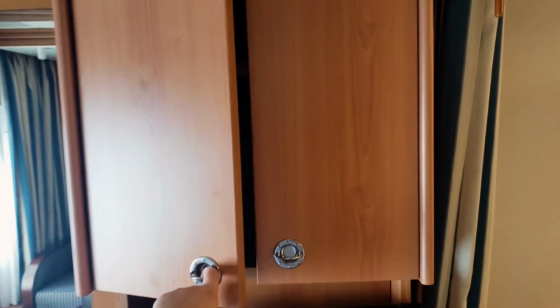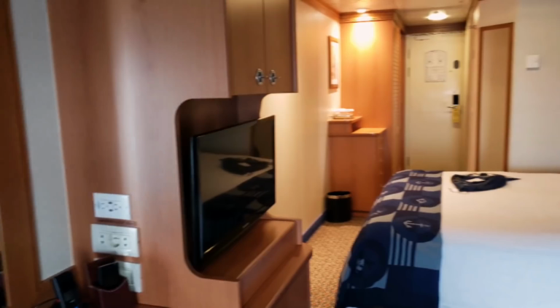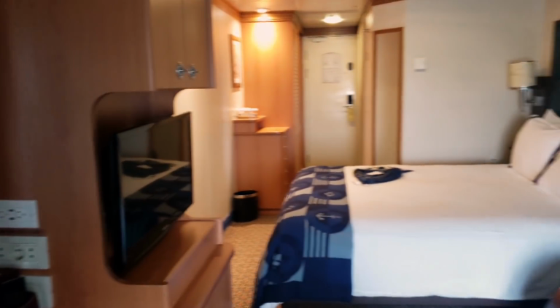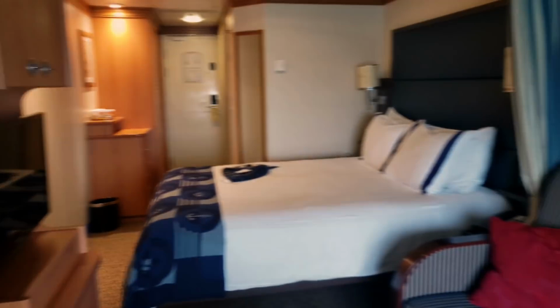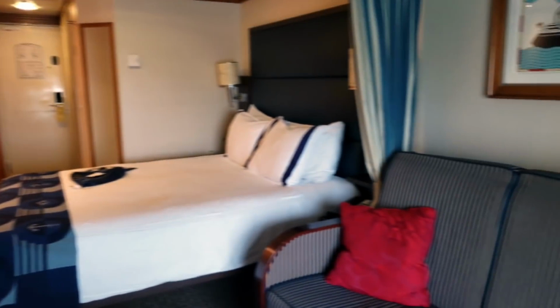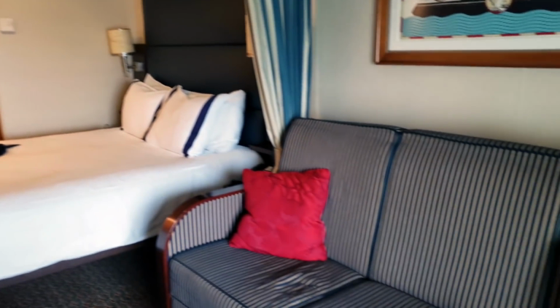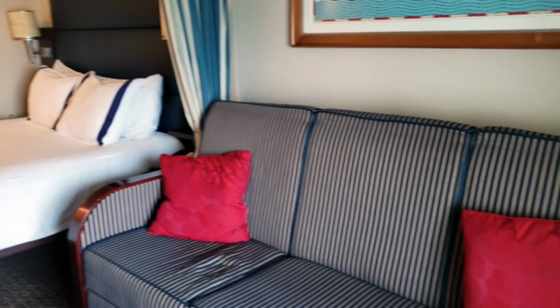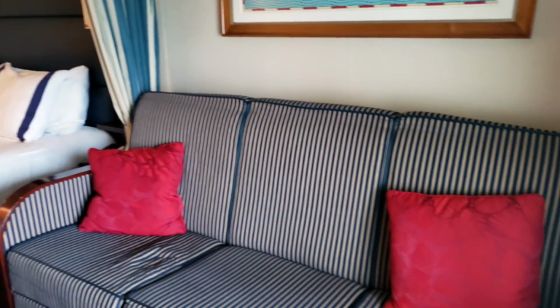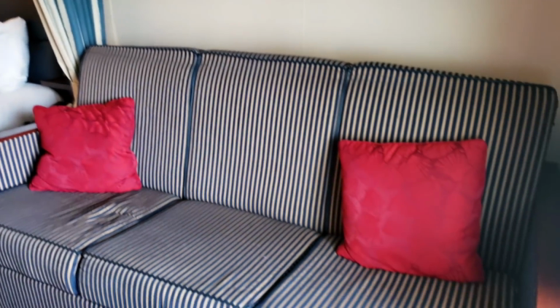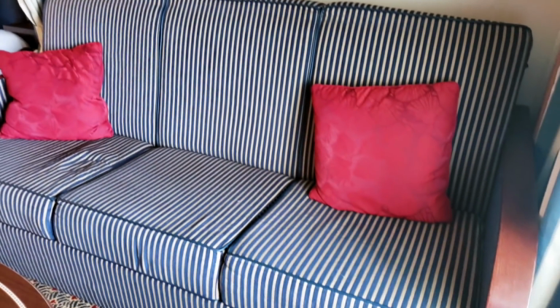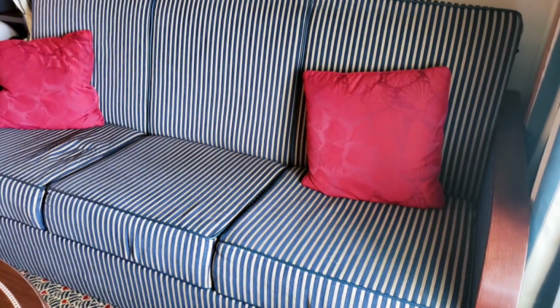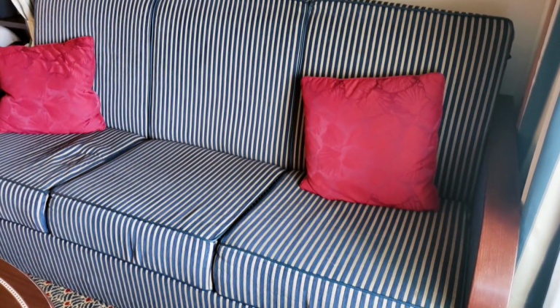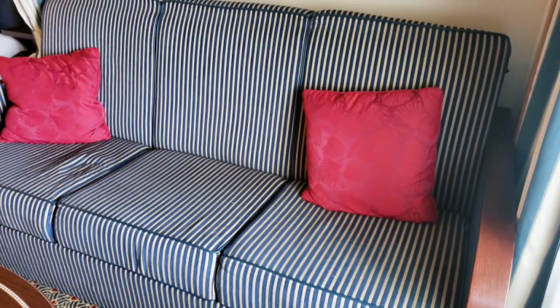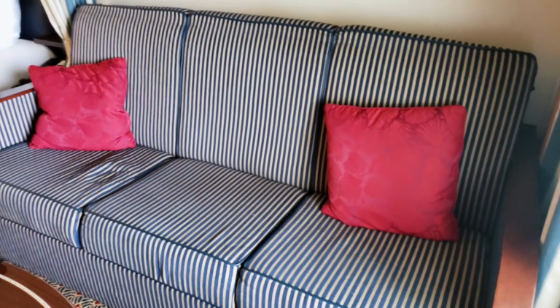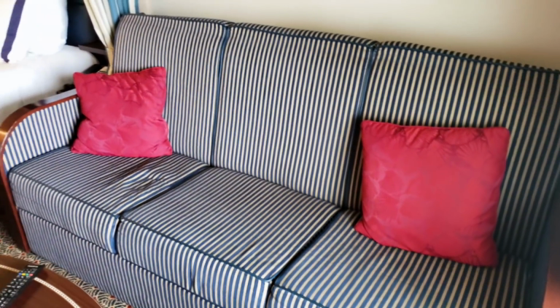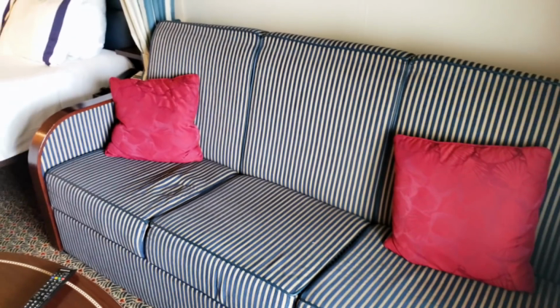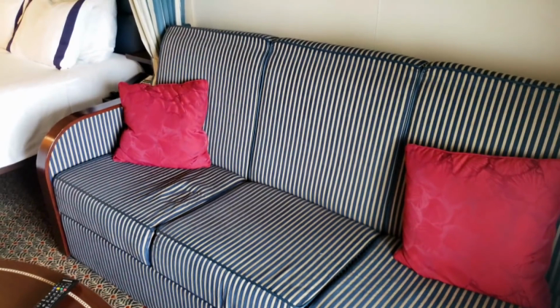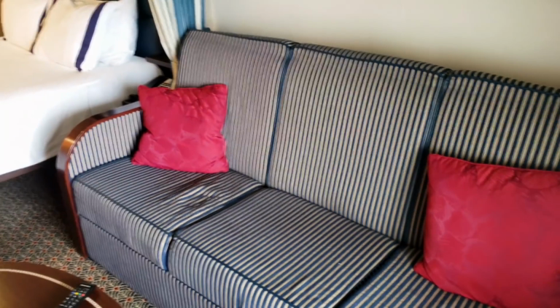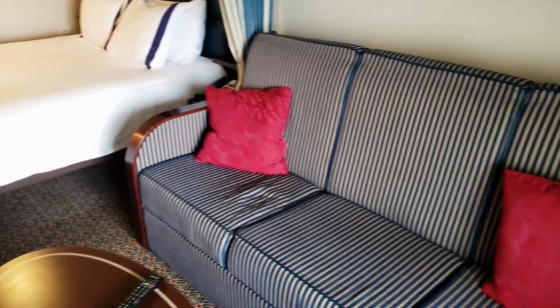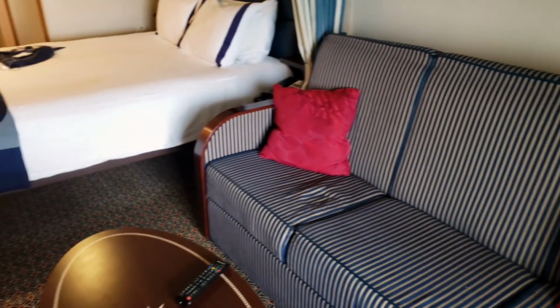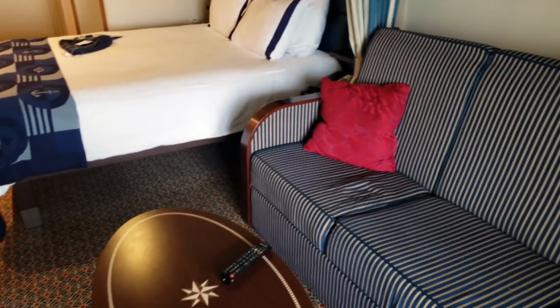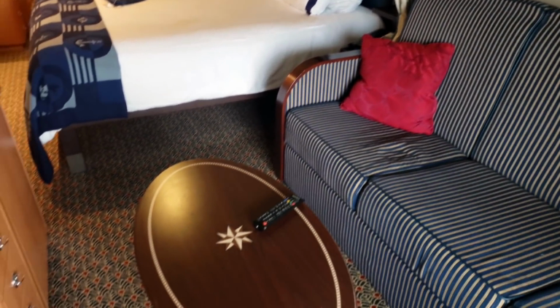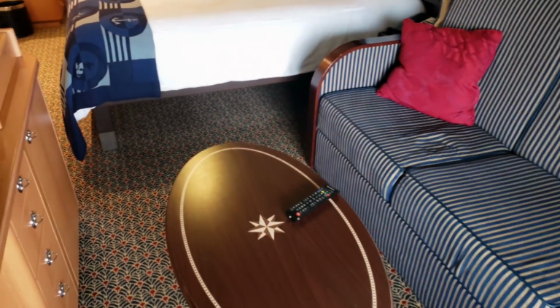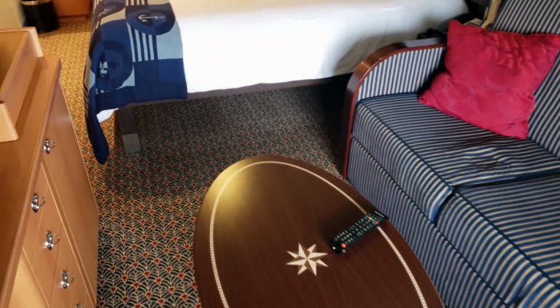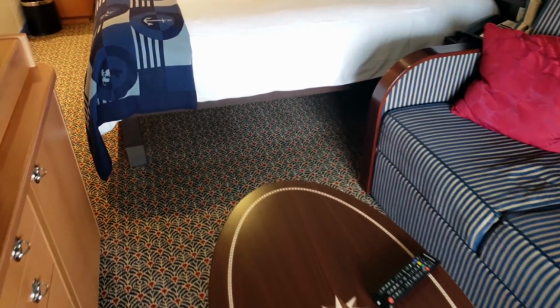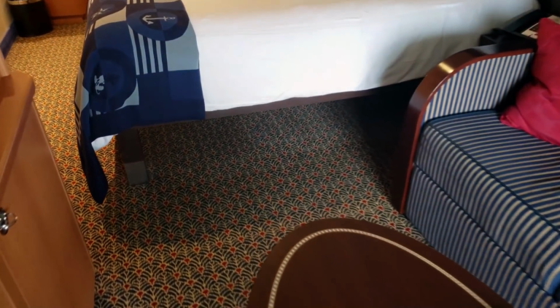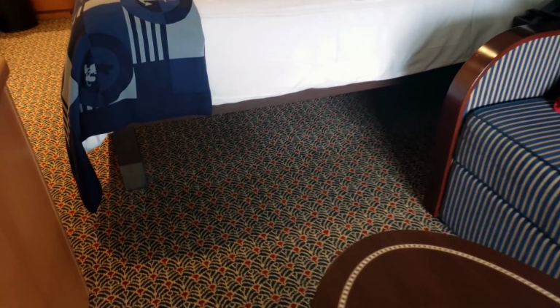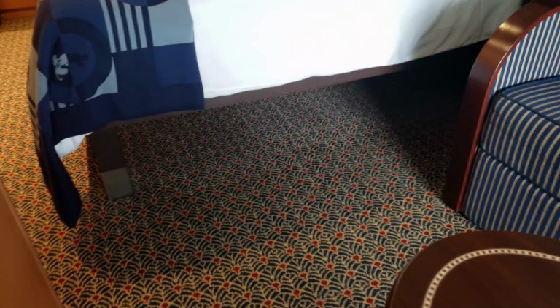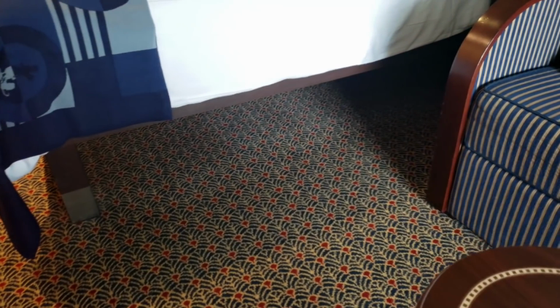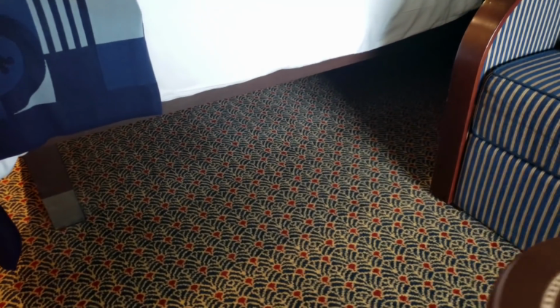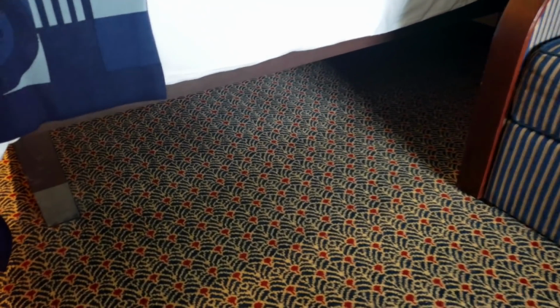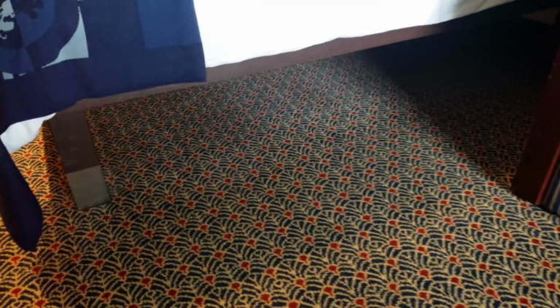We have the TV and cabinet space up here. And this is the bed — take a look at this couch and bed that pull out here, with the coffee table and room for your suitcase underneath.